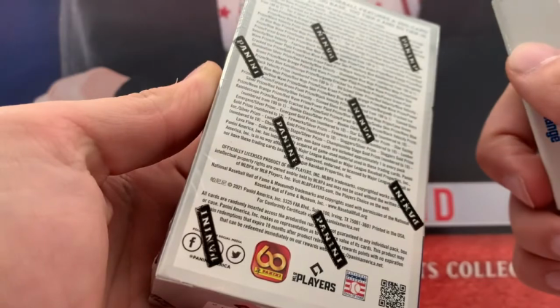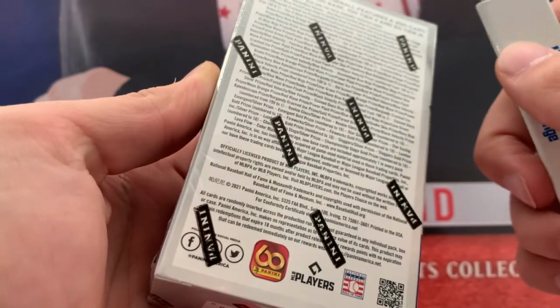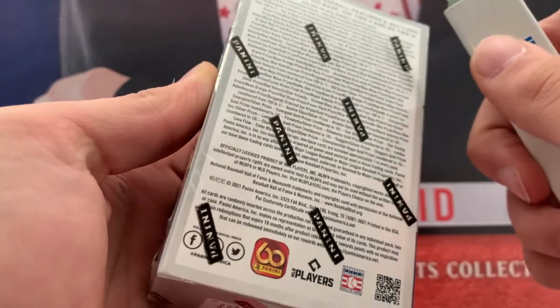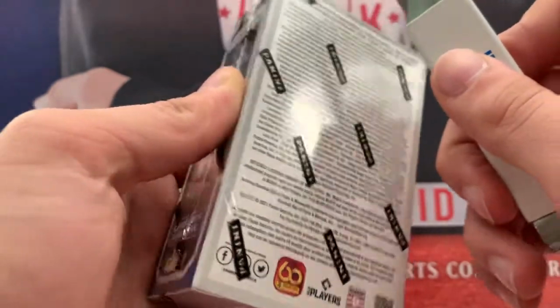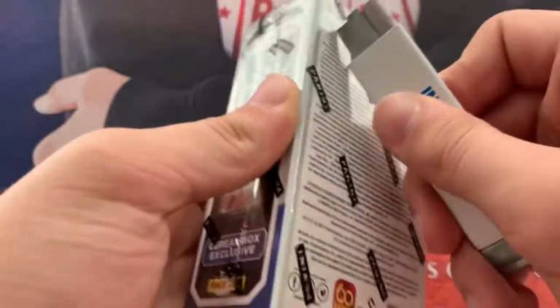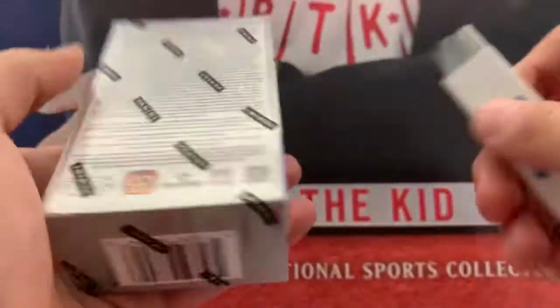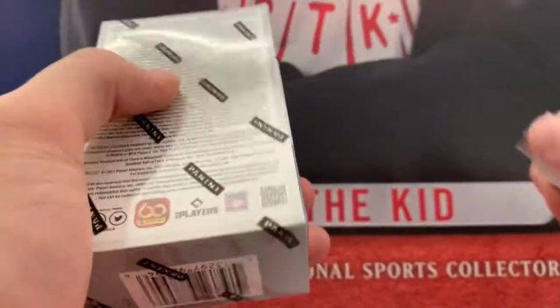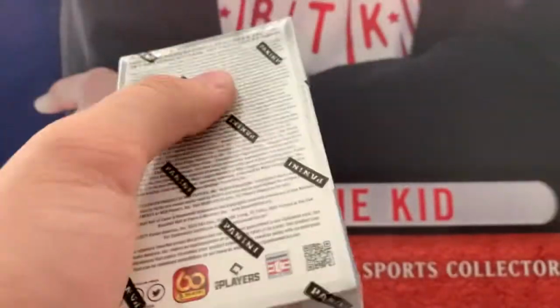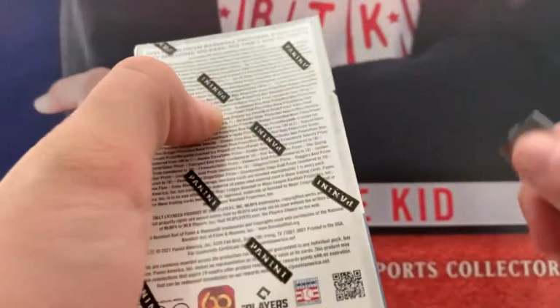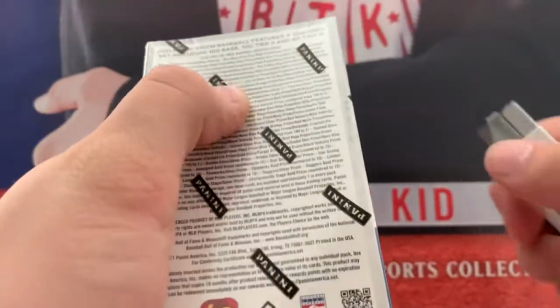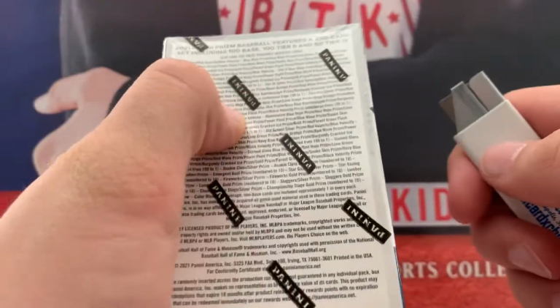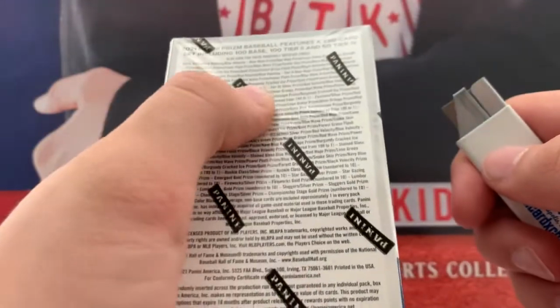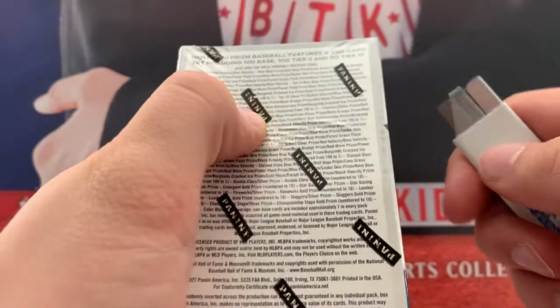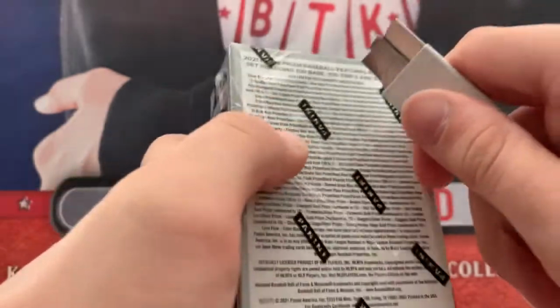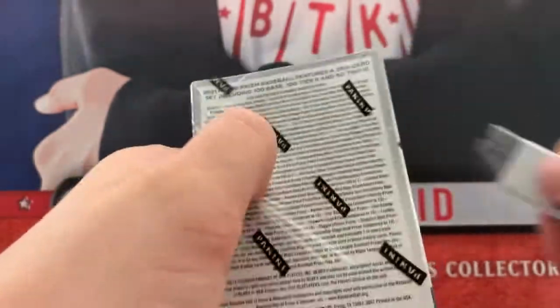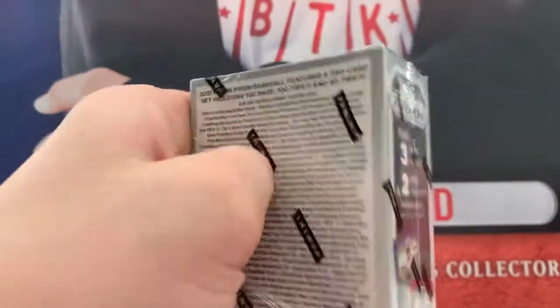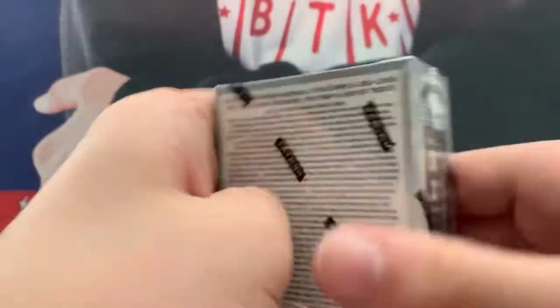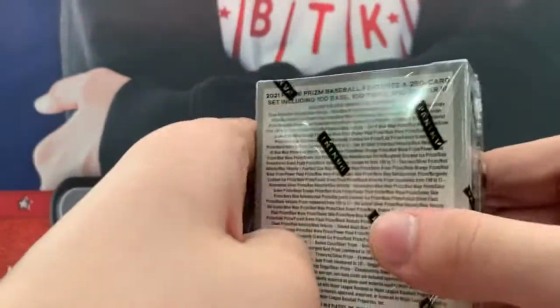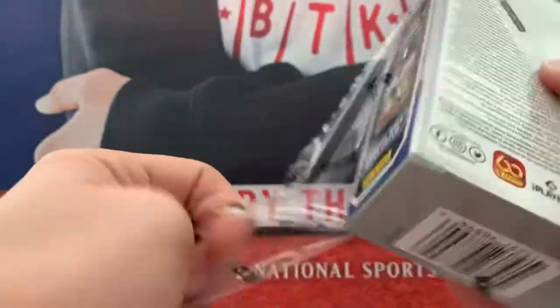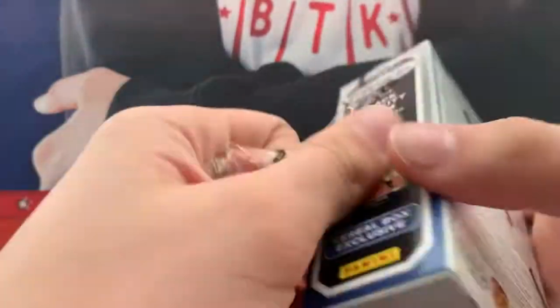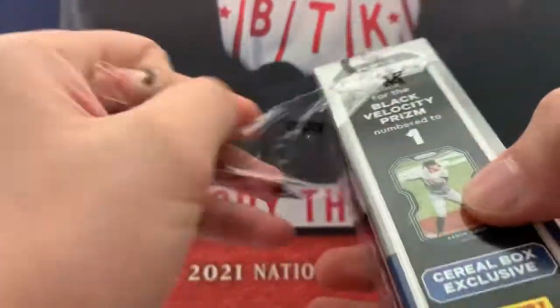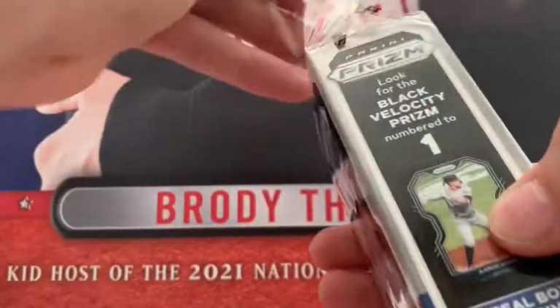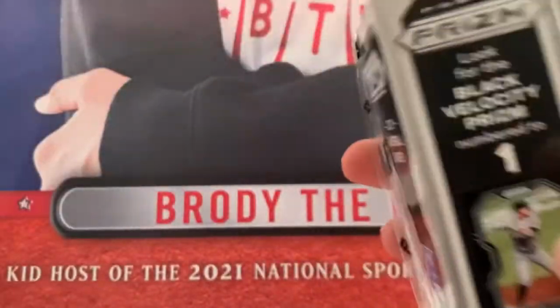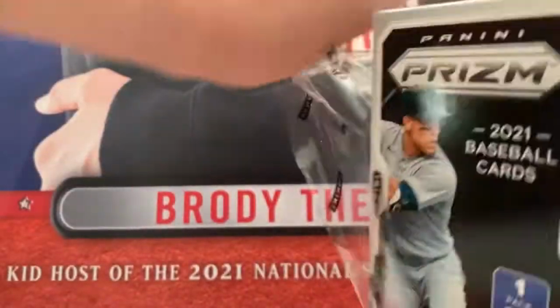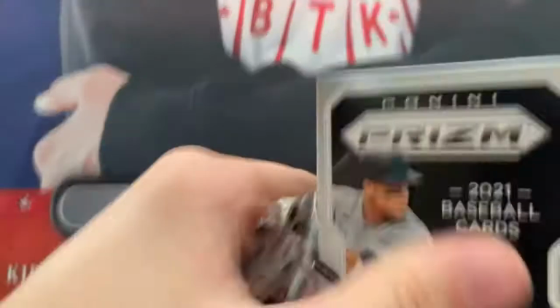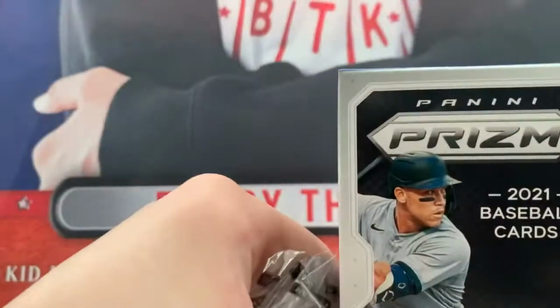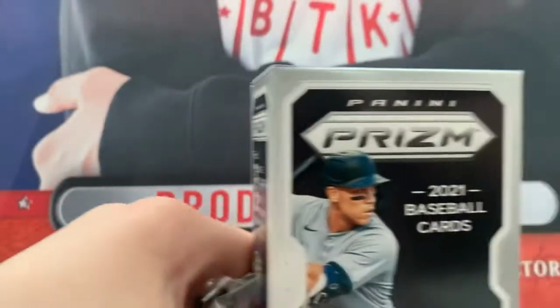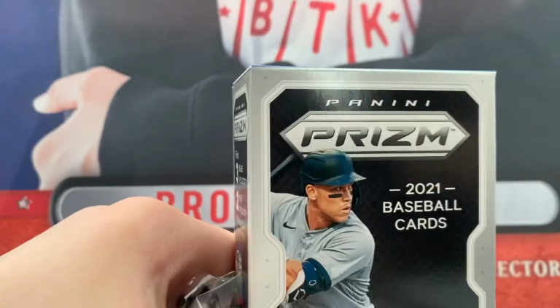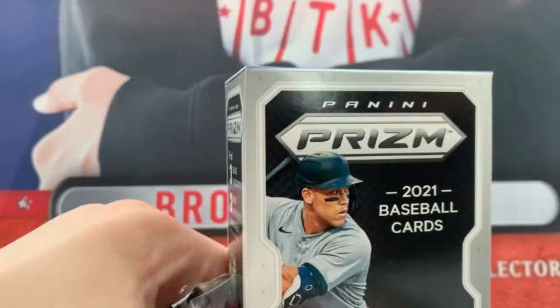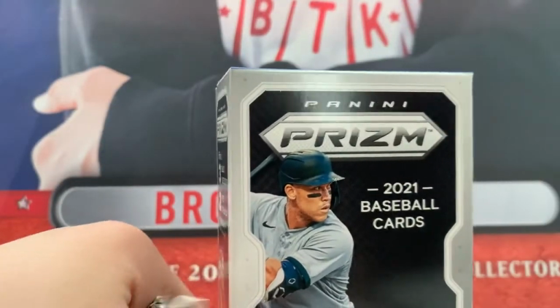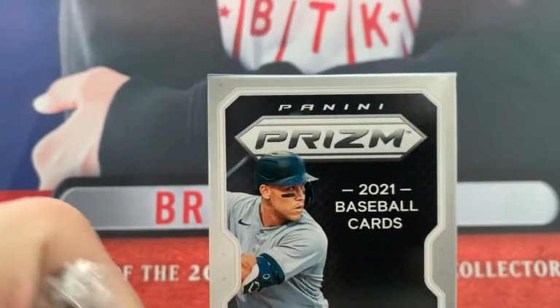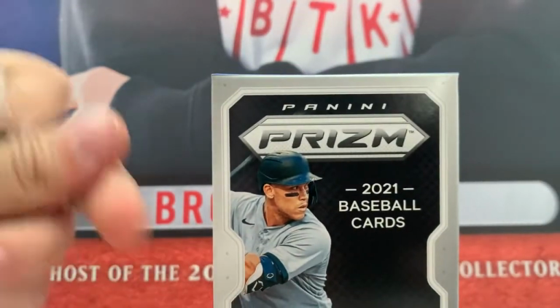Let's just rip into this. I don't see any Autos on there. It's more about Parallels and stuff like that.